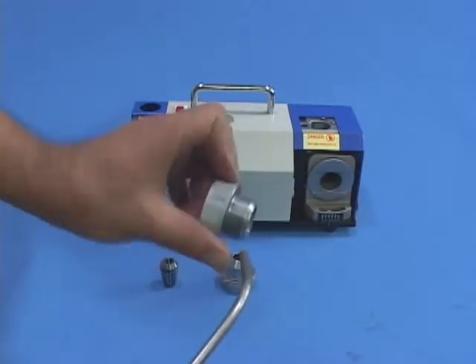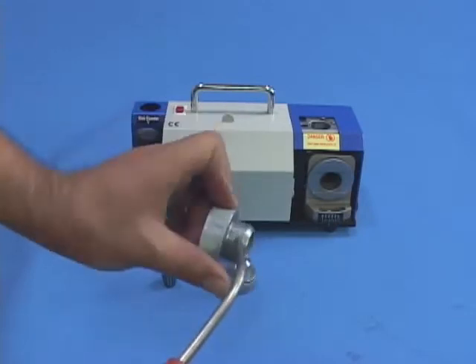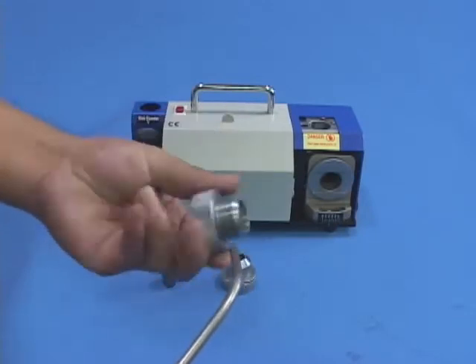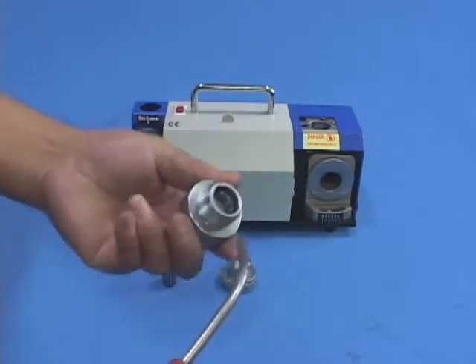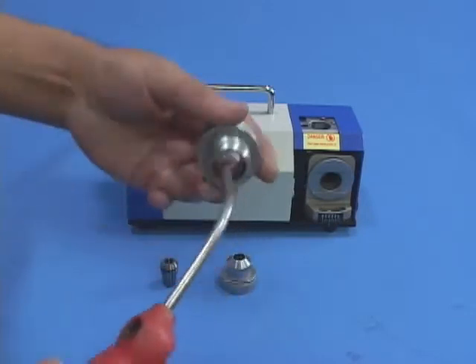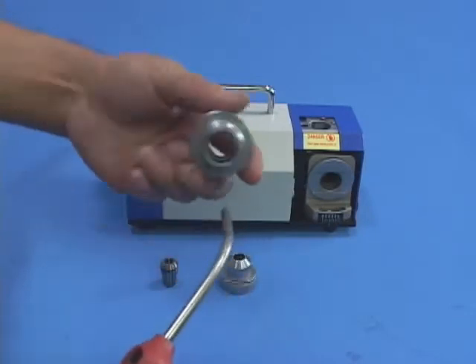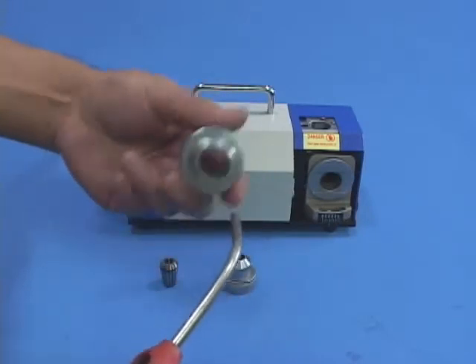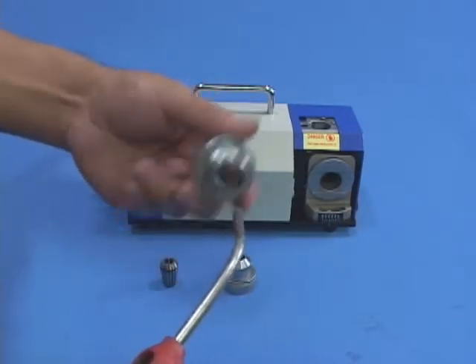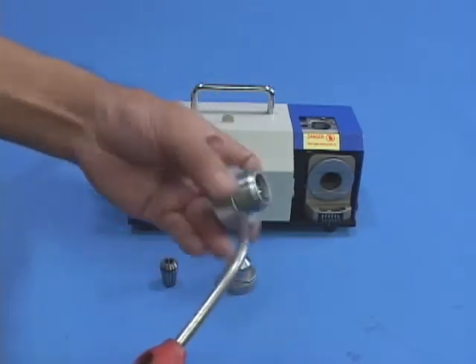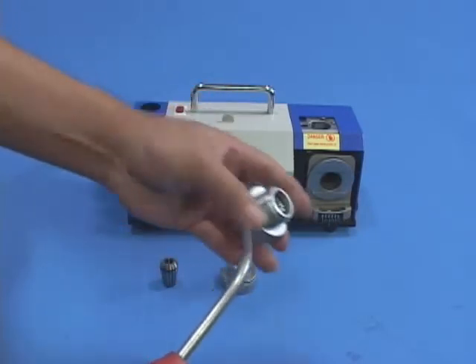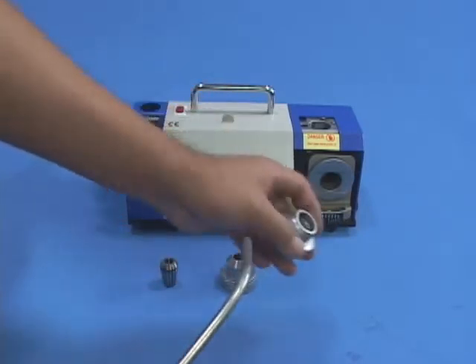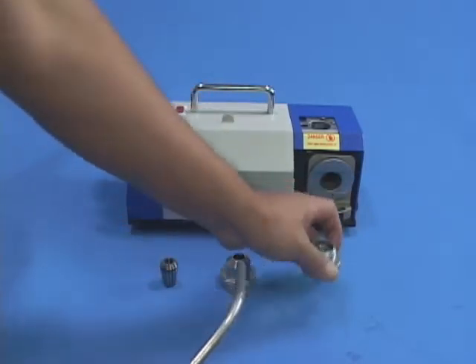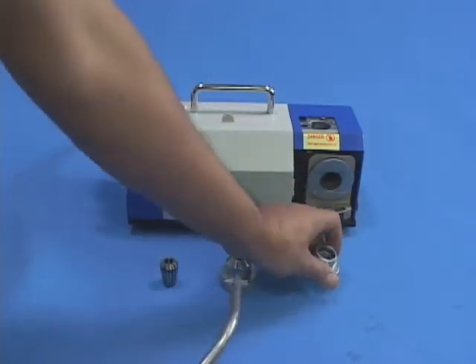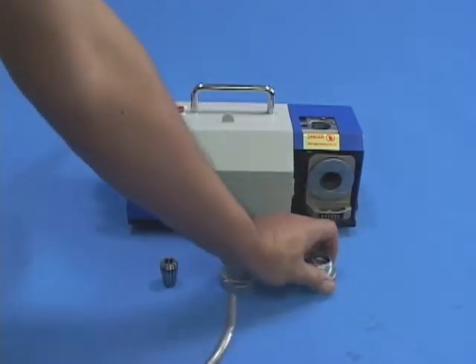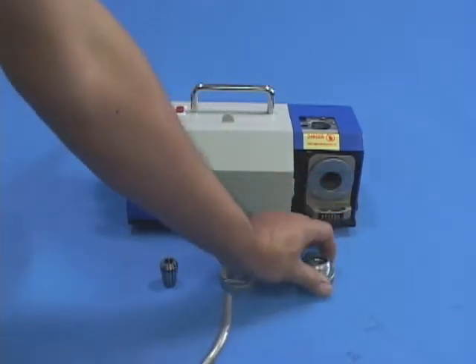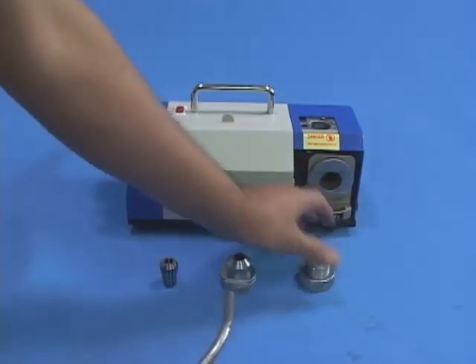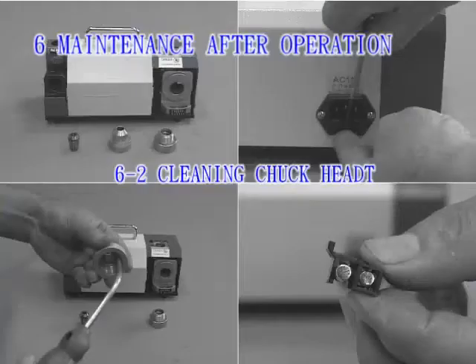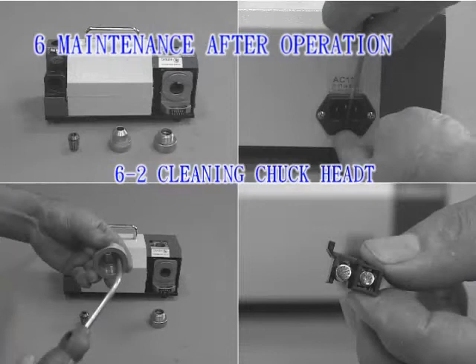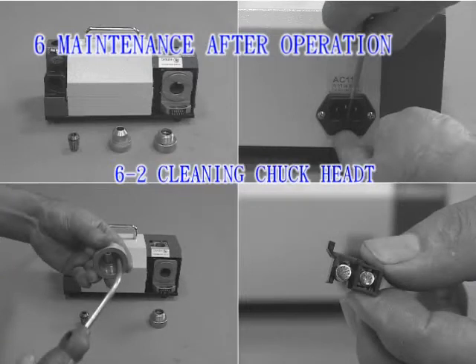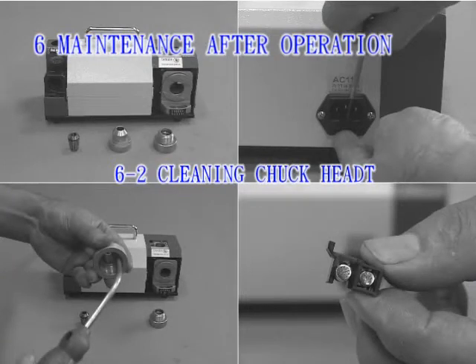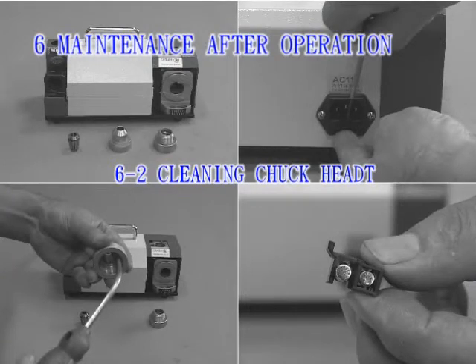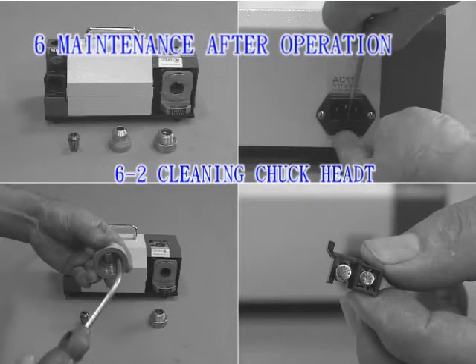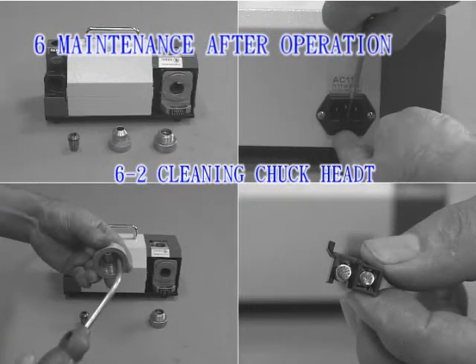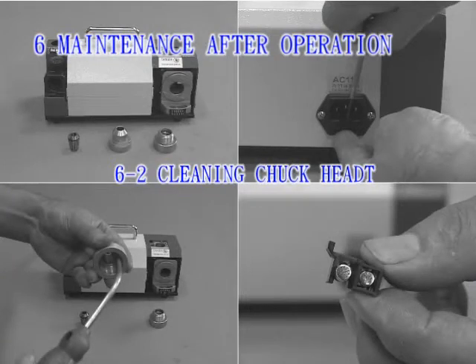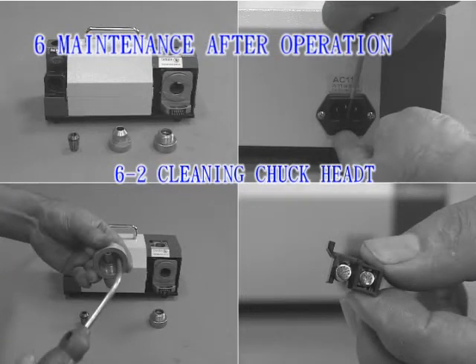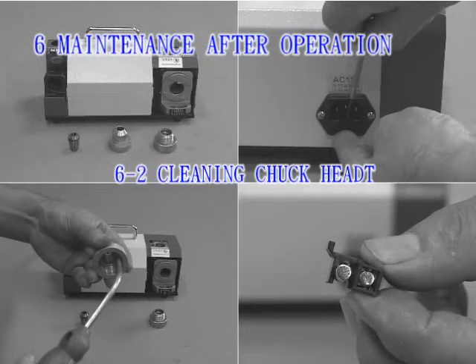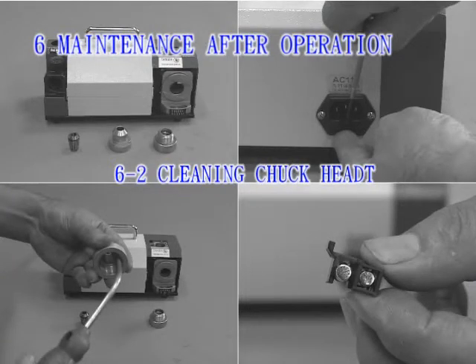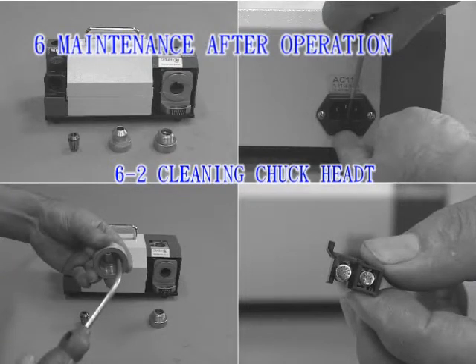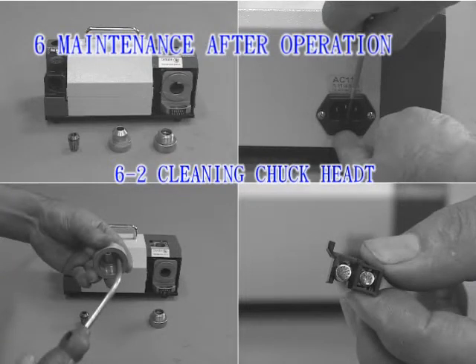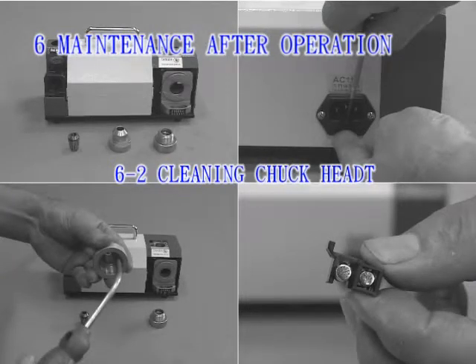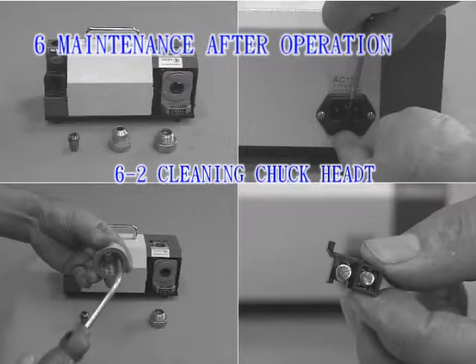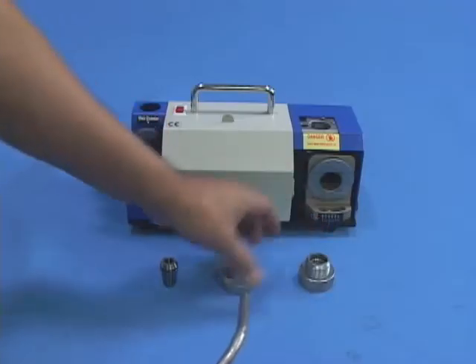6-2. Cleaning Chuck Head: Apply a high-pressure air gun to clean the internal threads and the chuck outside surface.